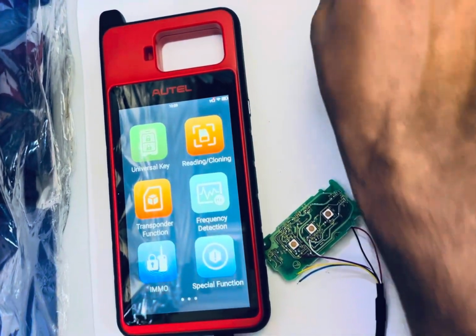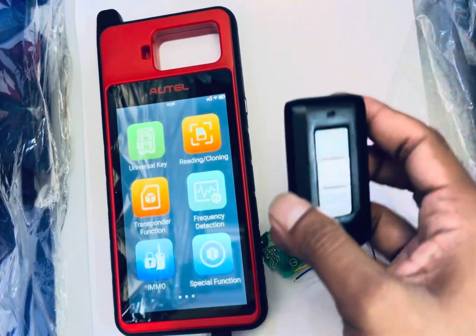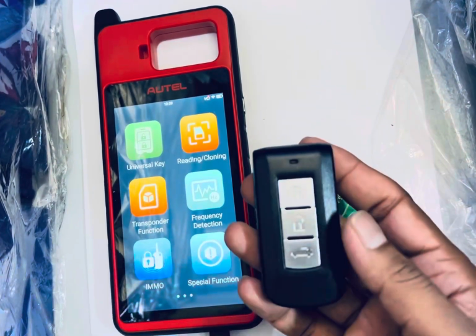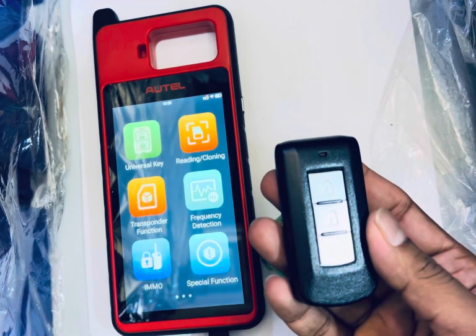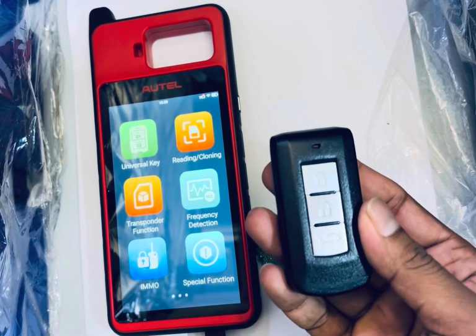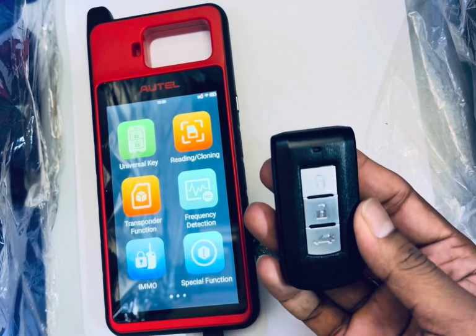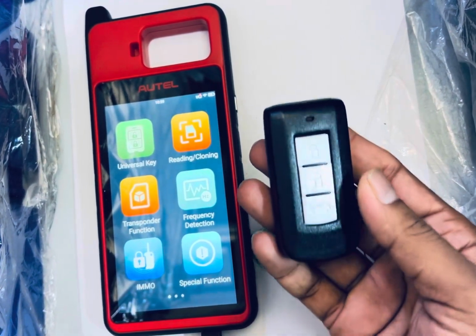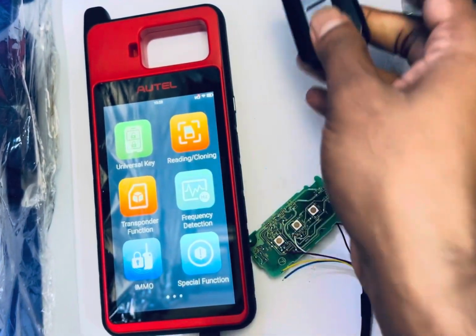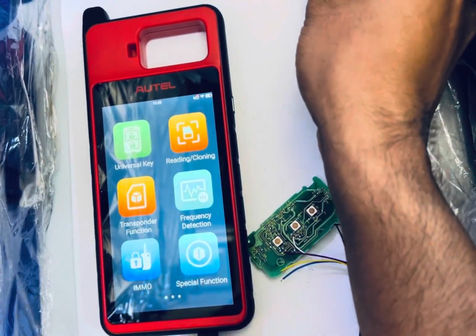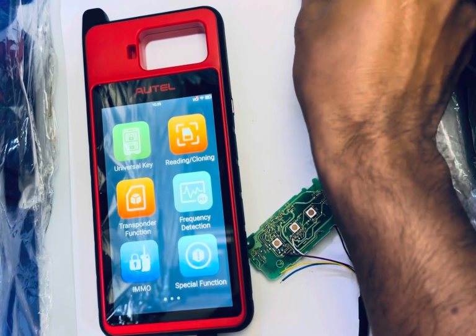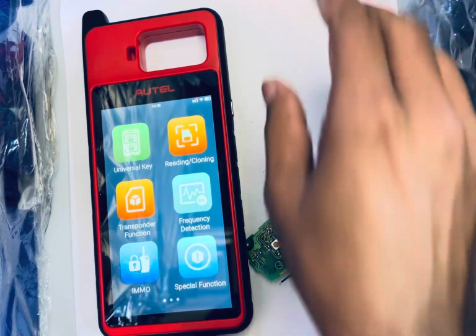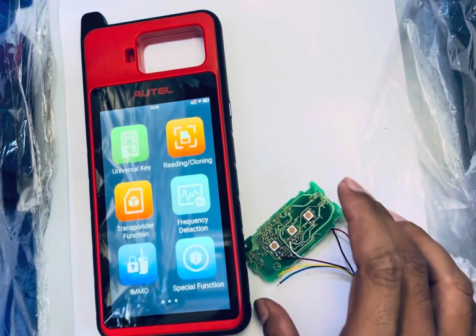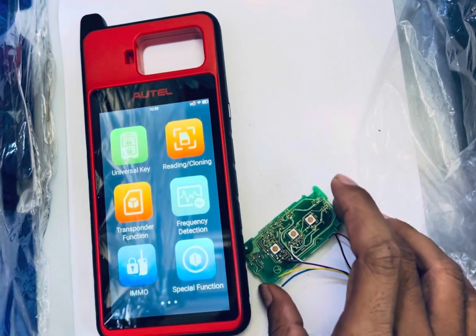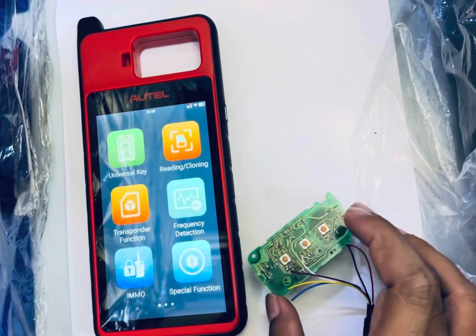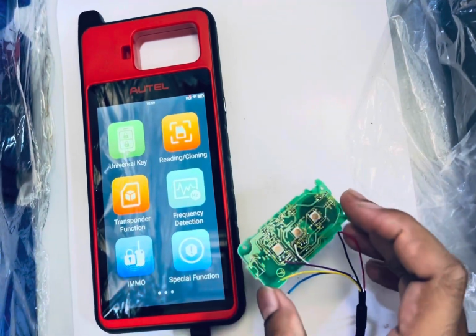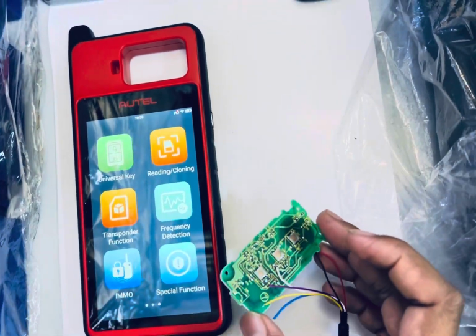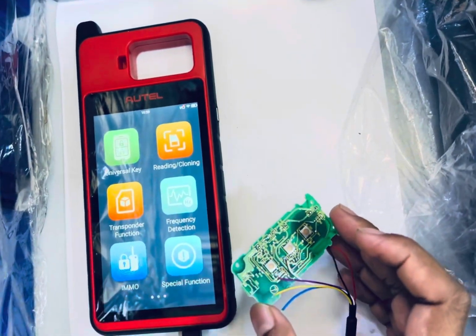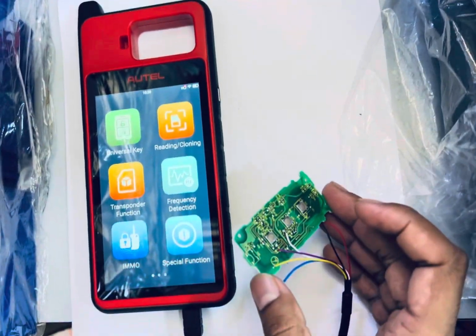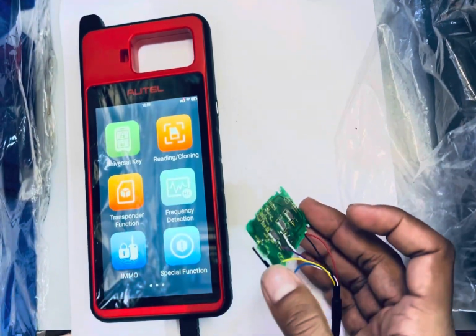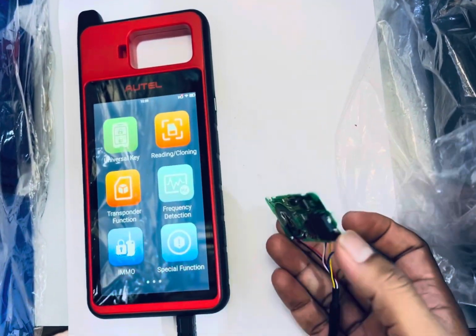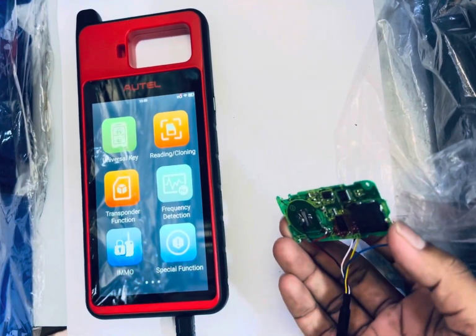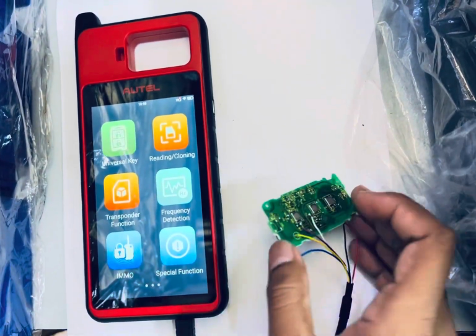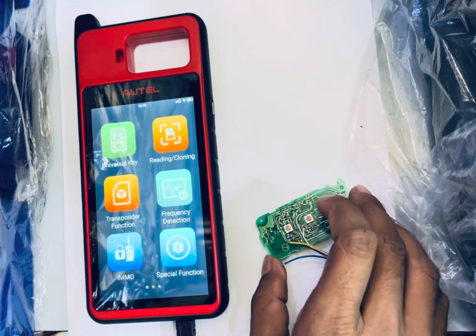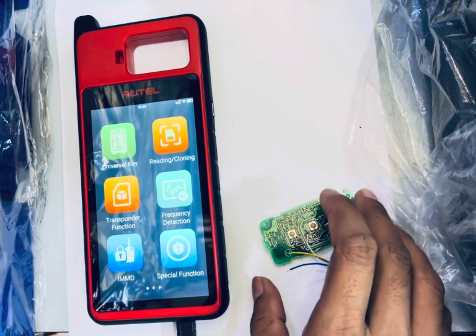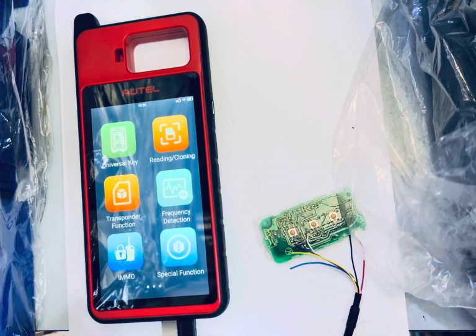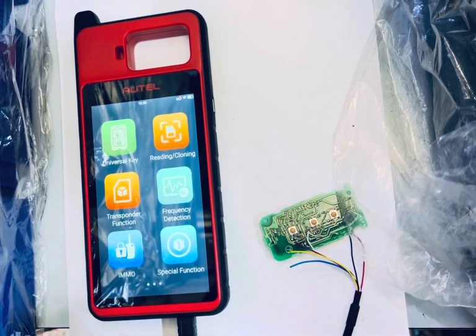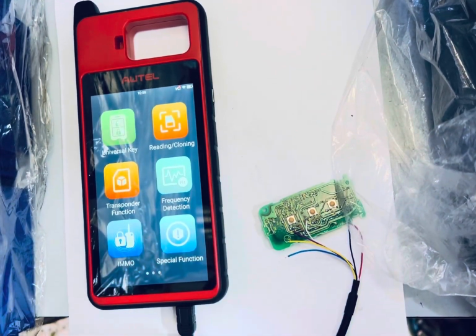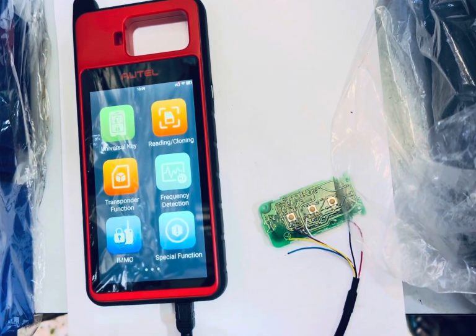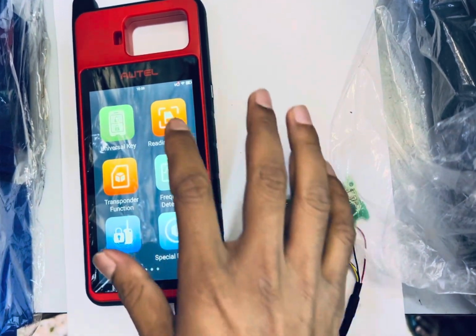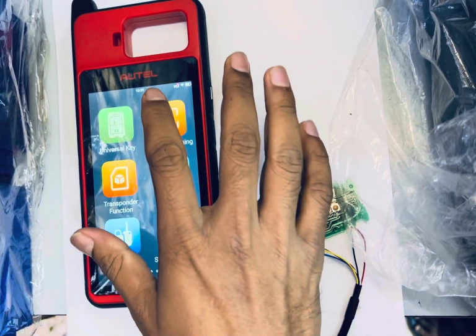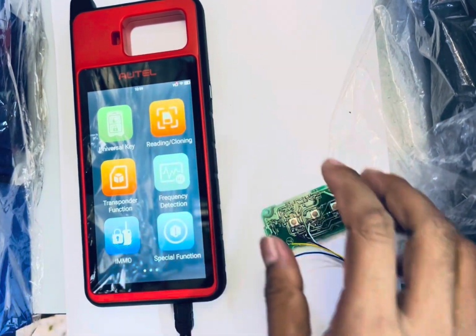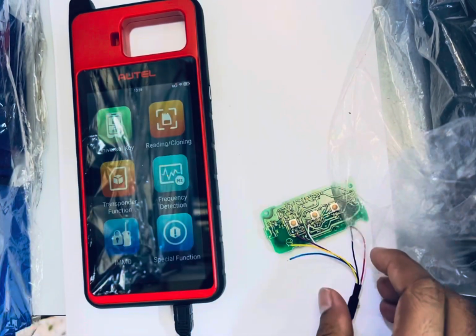This is a Mitsubishi remote, 3-button, 46 chip, 433MHz, and this remote is locked. I am going to unlock it using the hotel tool. First, check the chip.